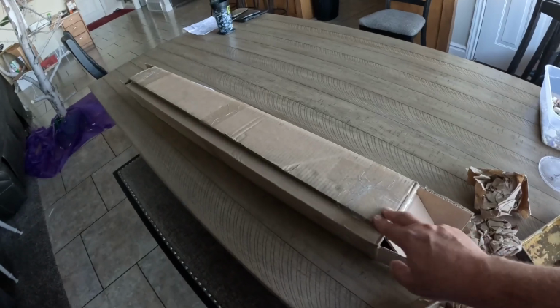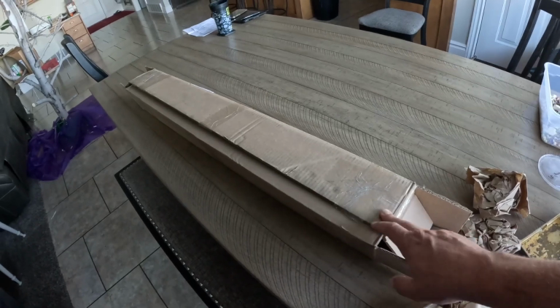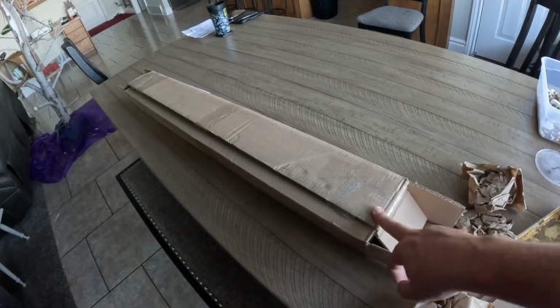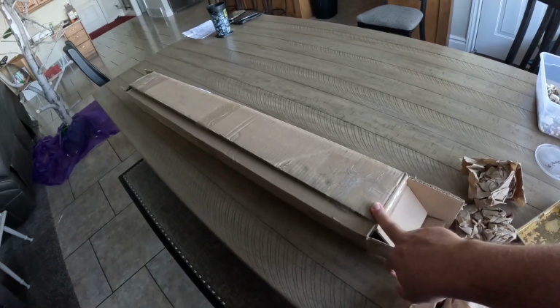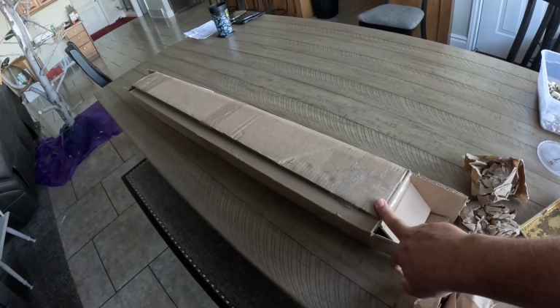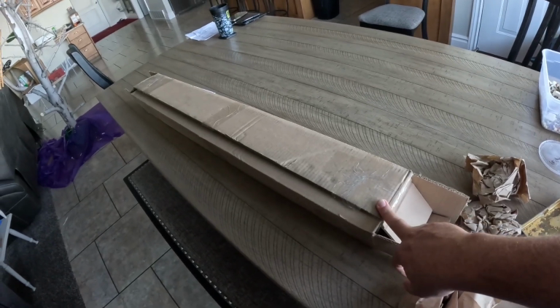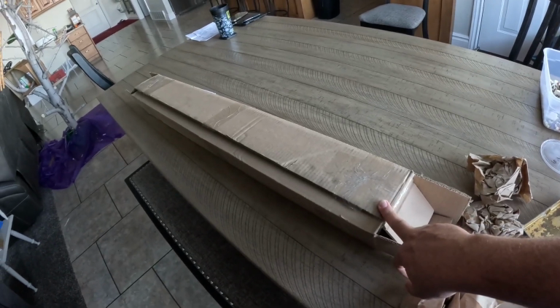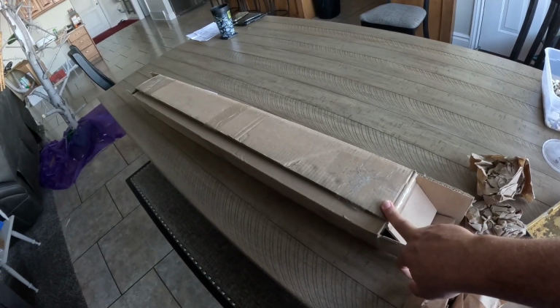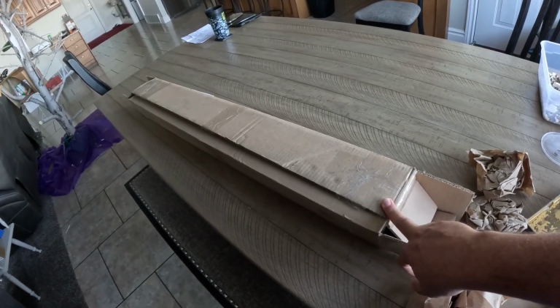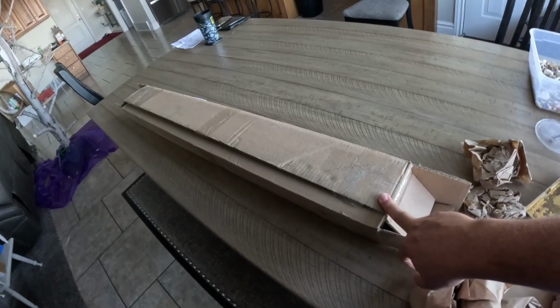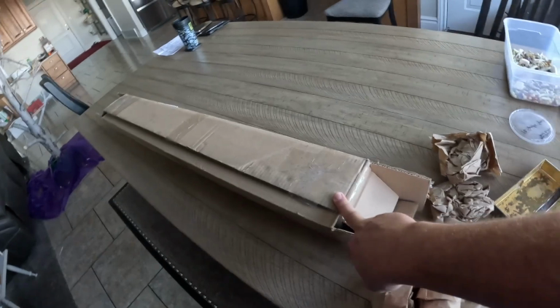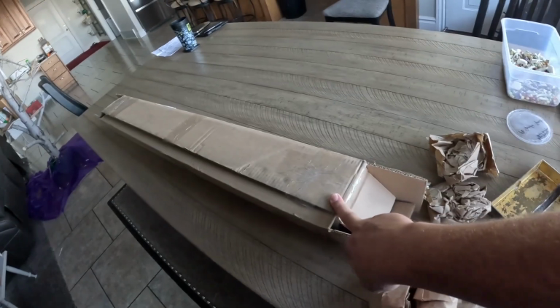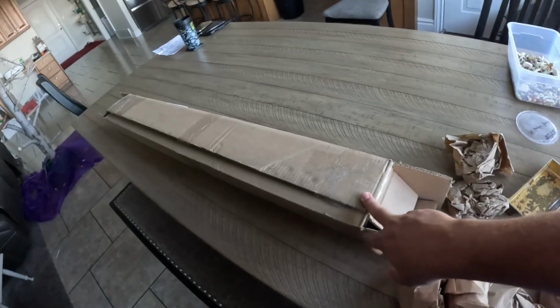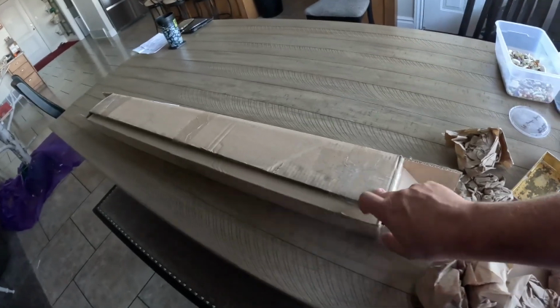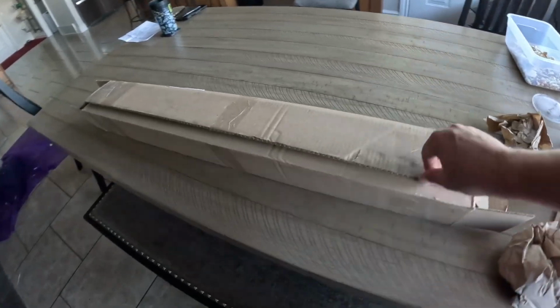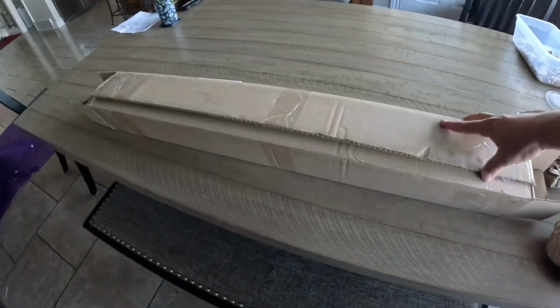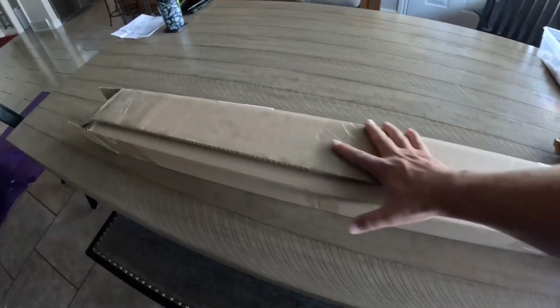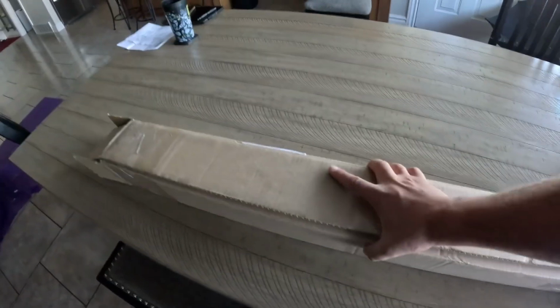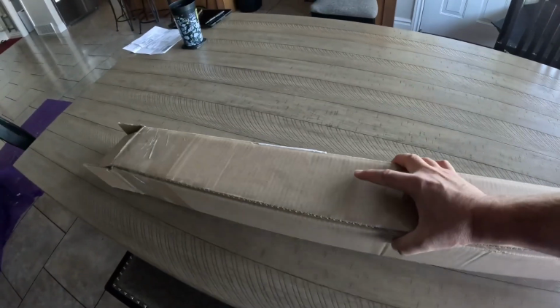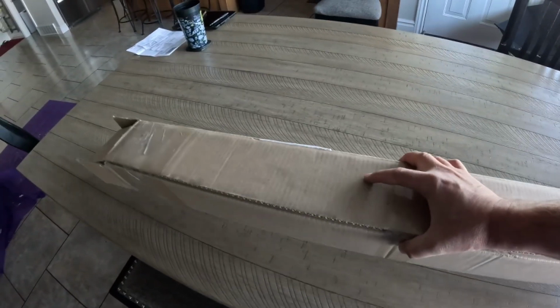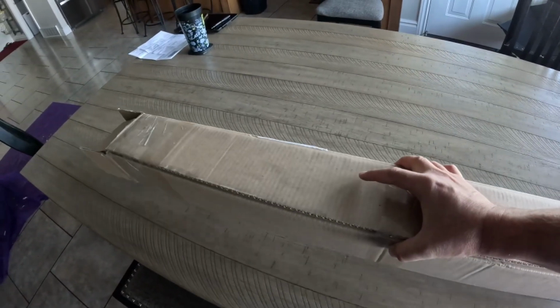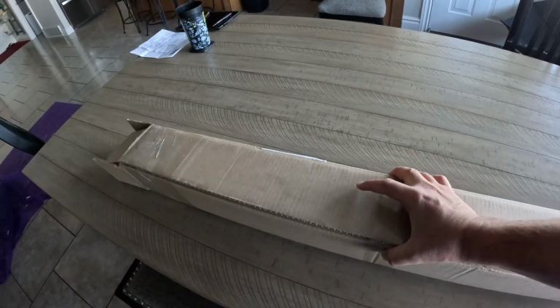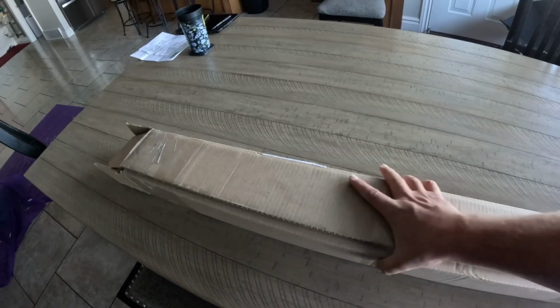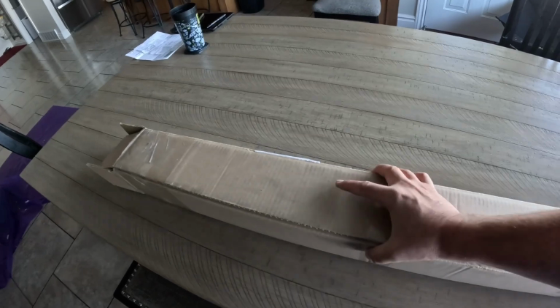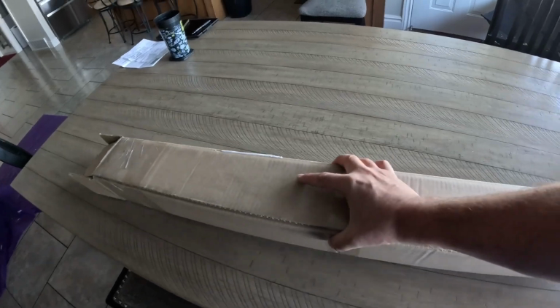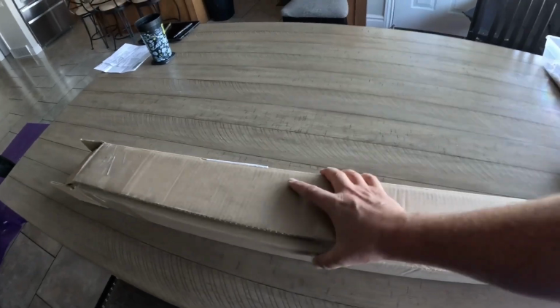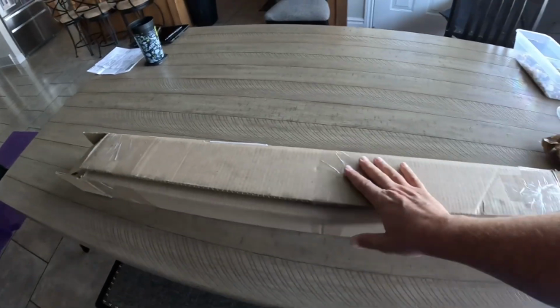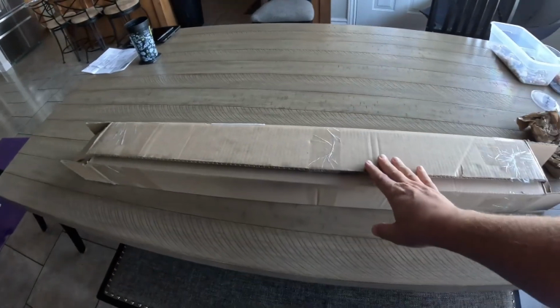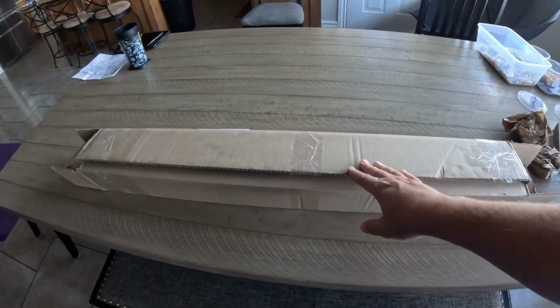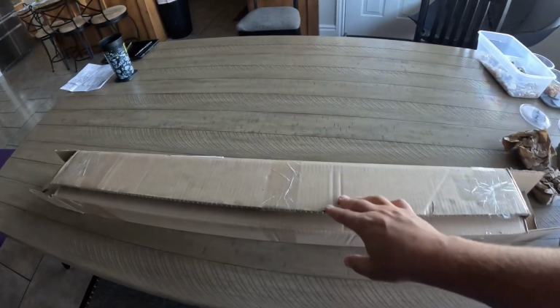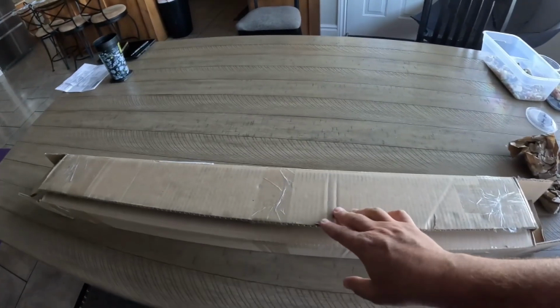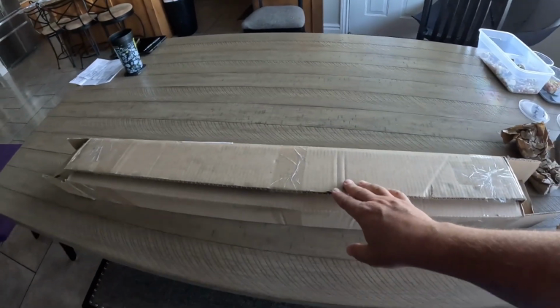So this is the box that came in. I've already opened it — I've just got it kind of folded up so you can see. It's probably heavier than I expected, honestly. It feels like 20 pounds, but it's probably only 10.